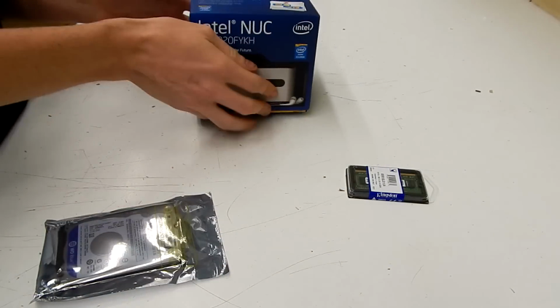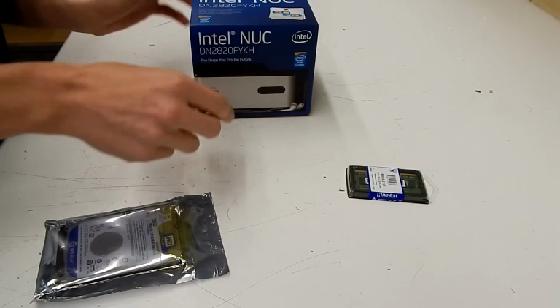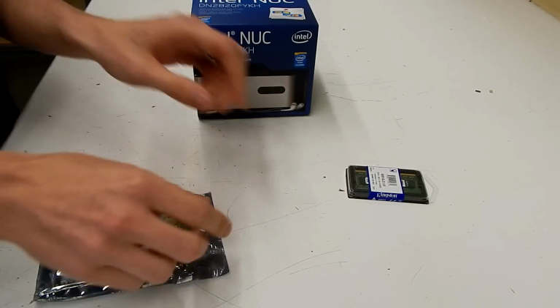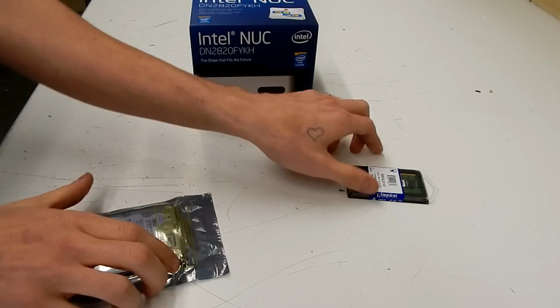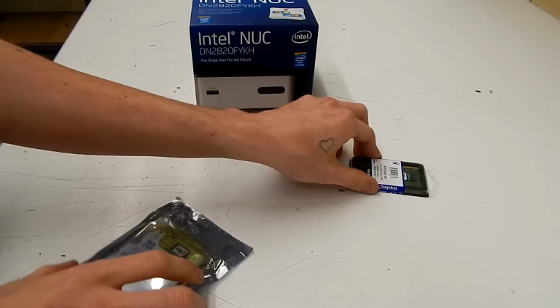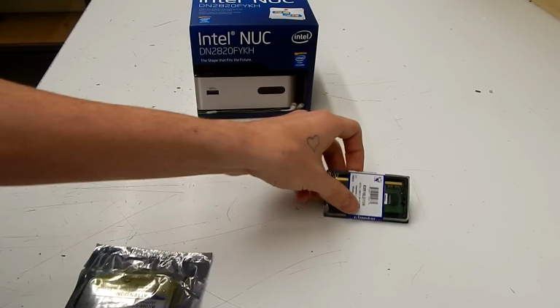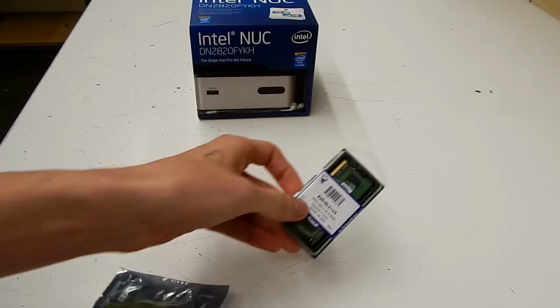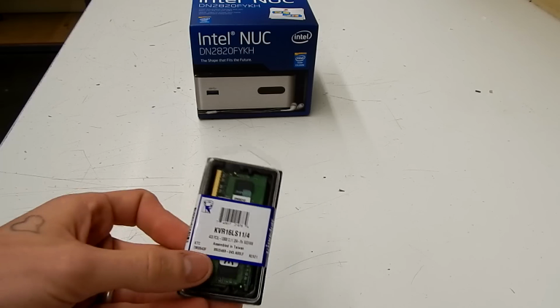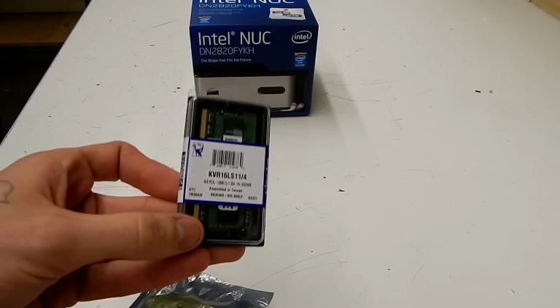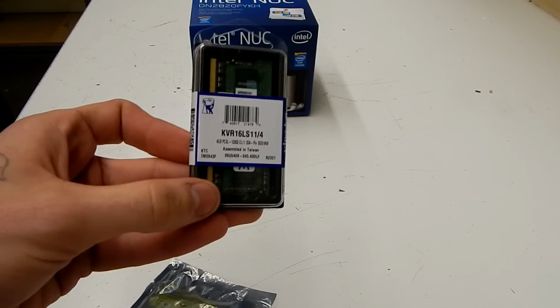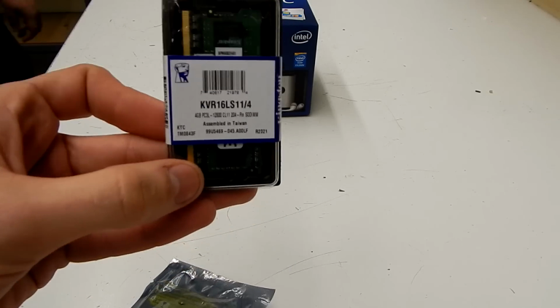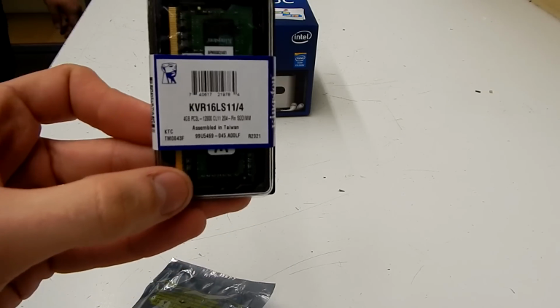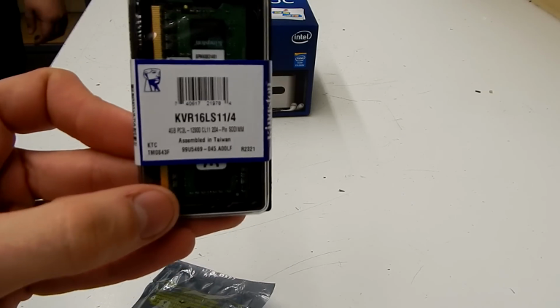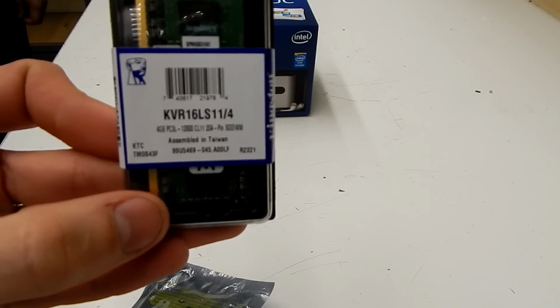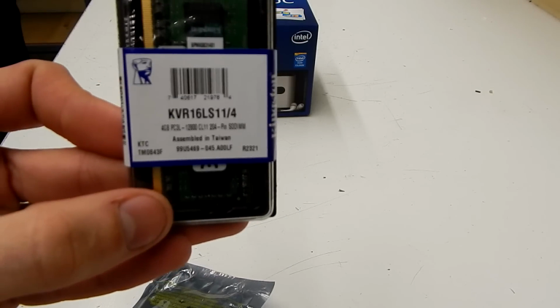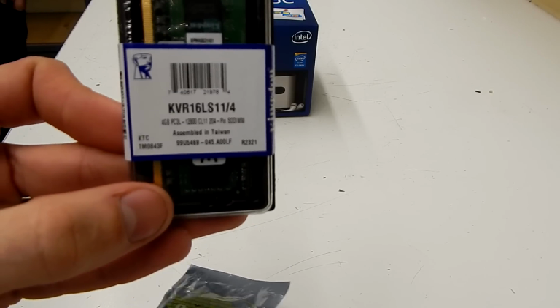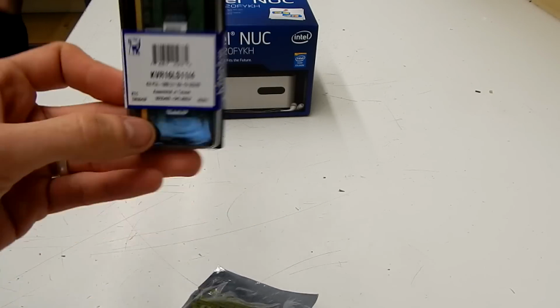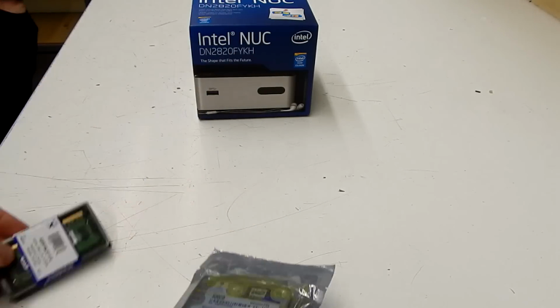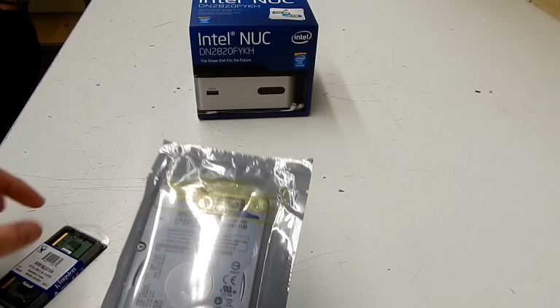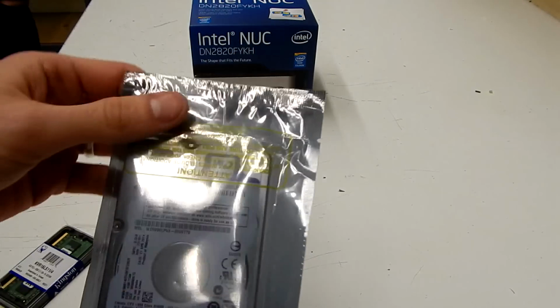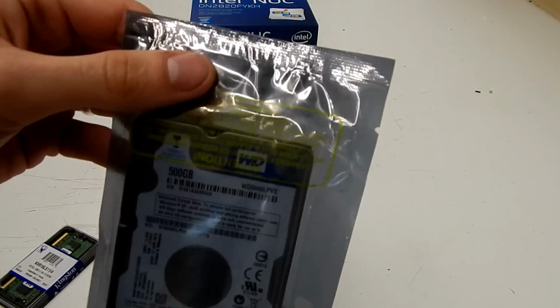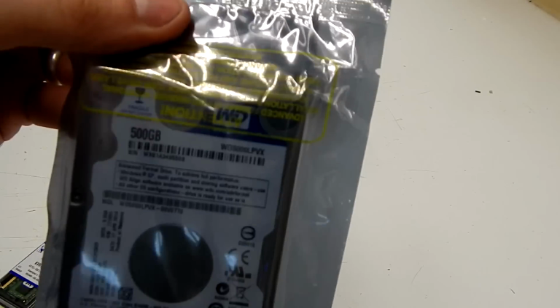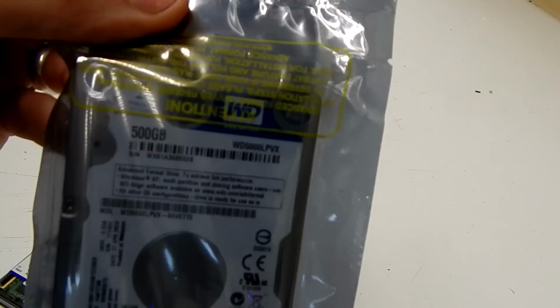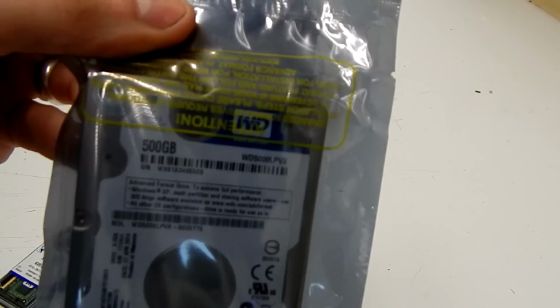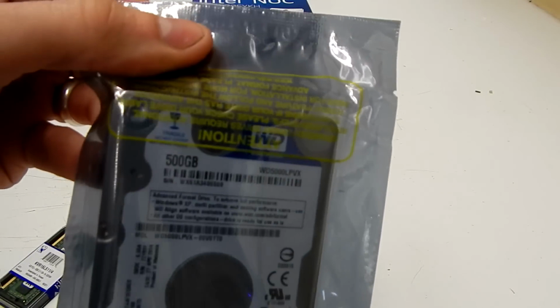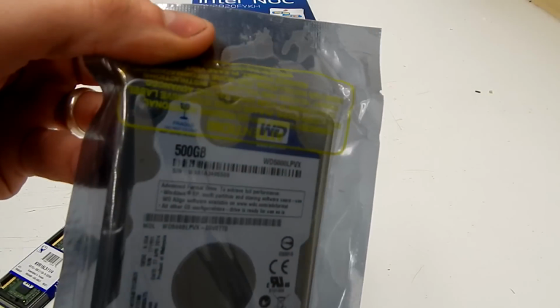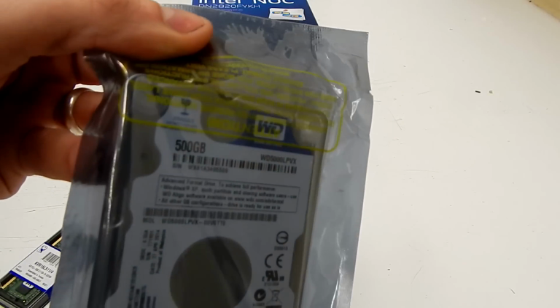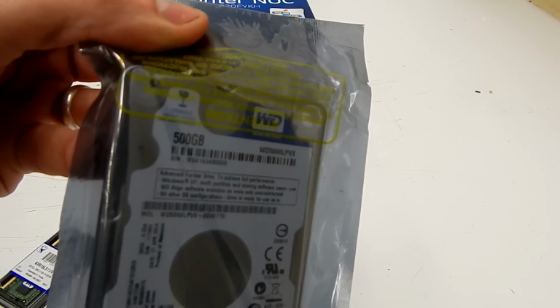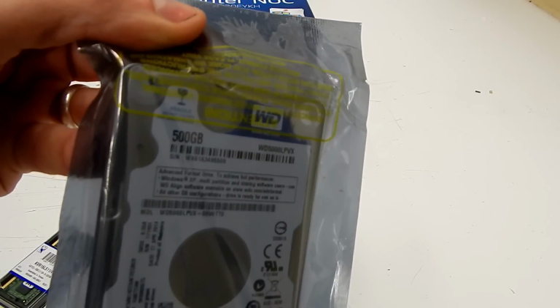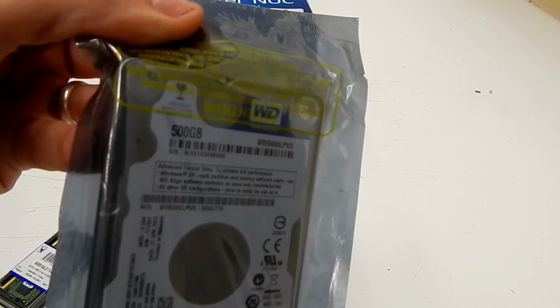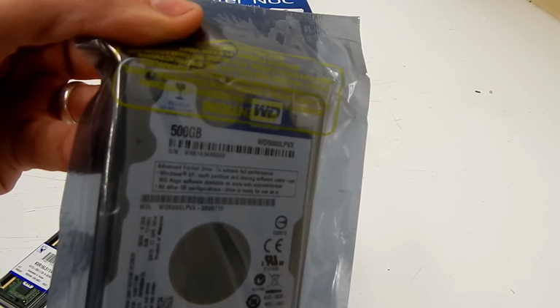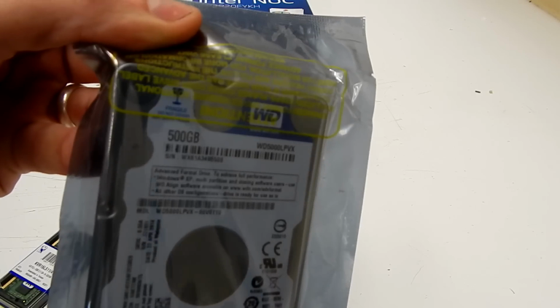For this one we're putting in 4GB of Kingston 1600MHz memory and a Western Digital Blue 500GB hard drive.